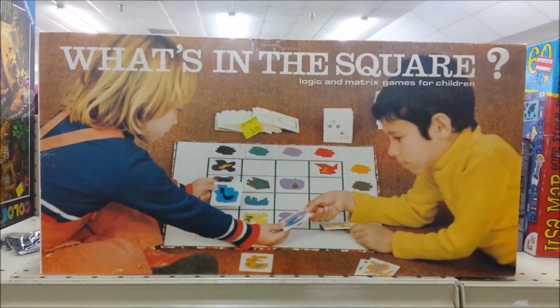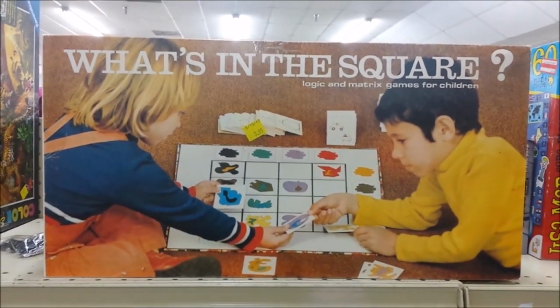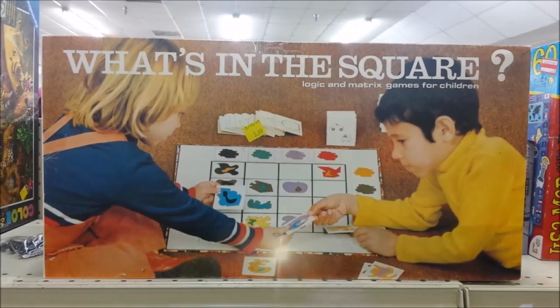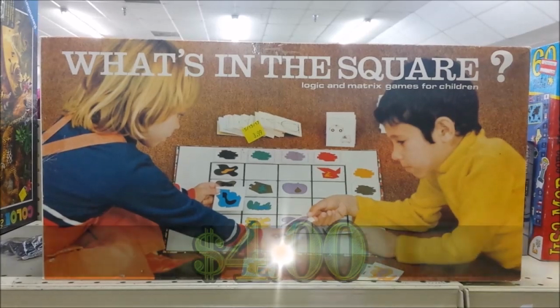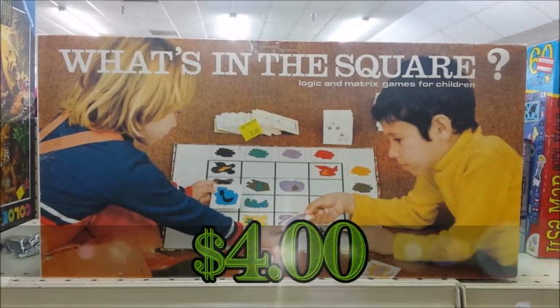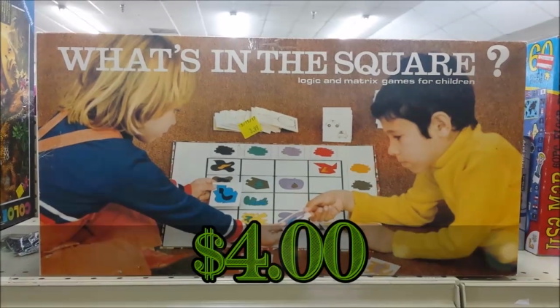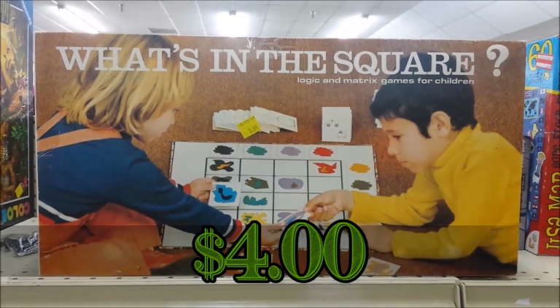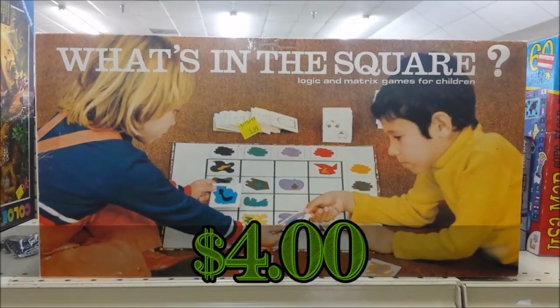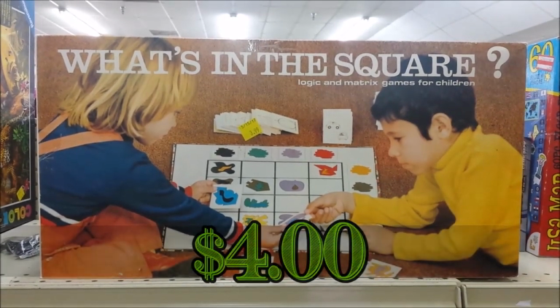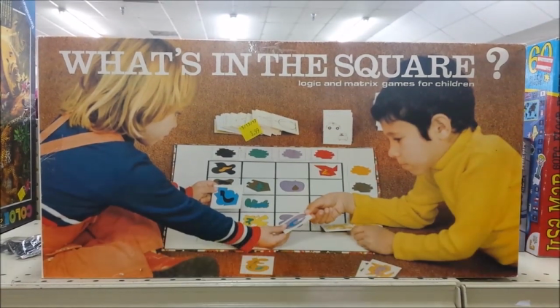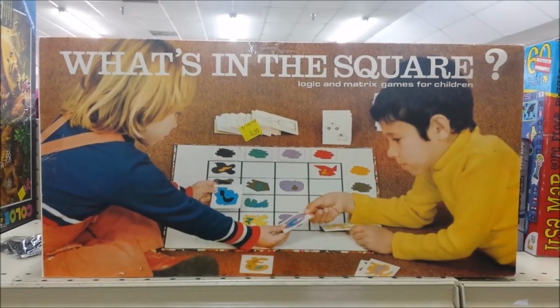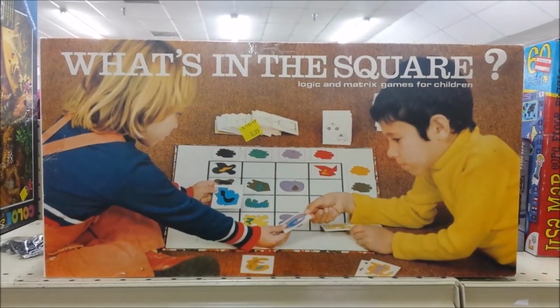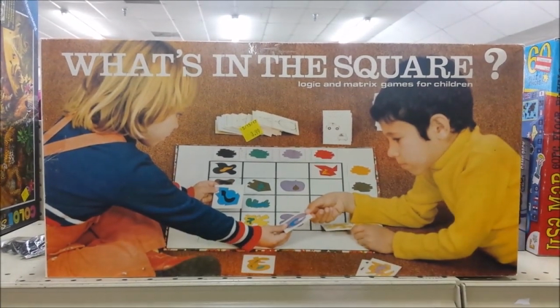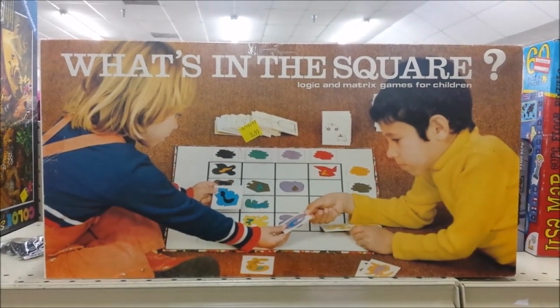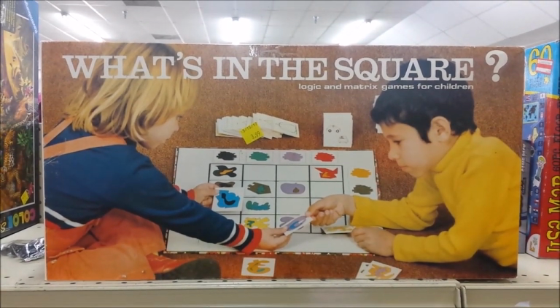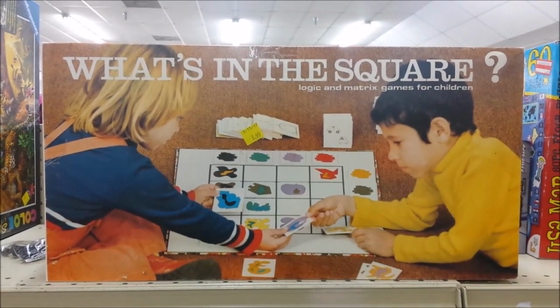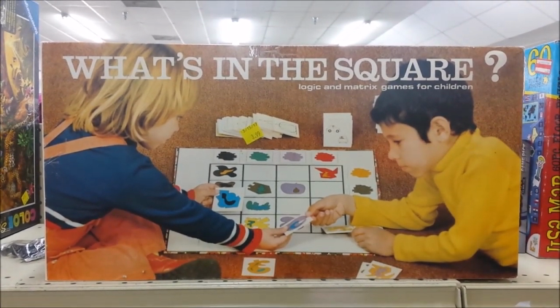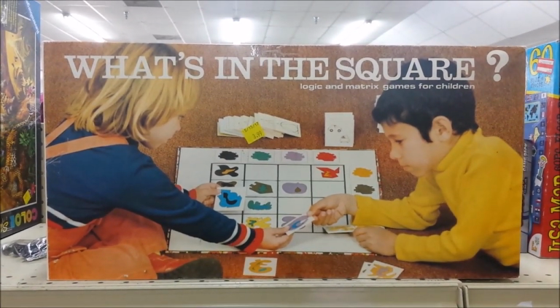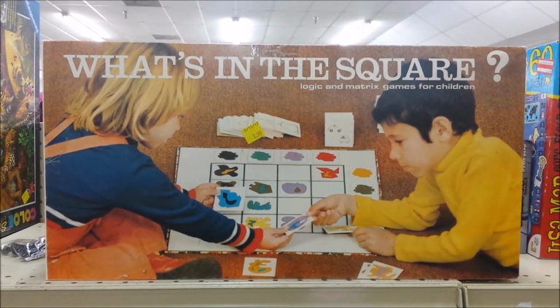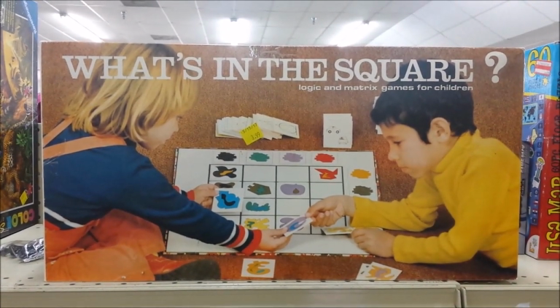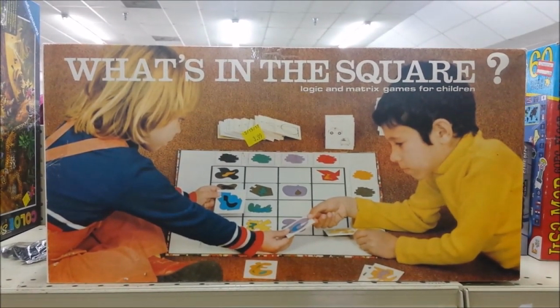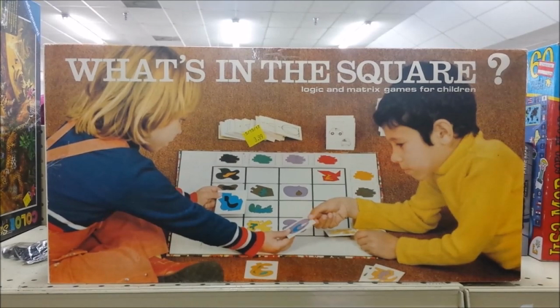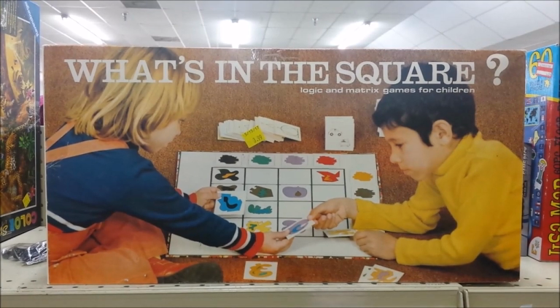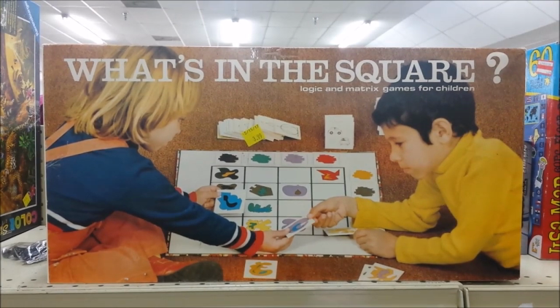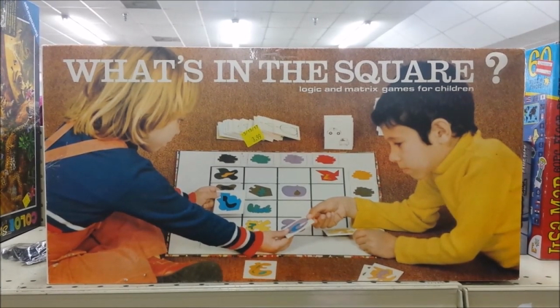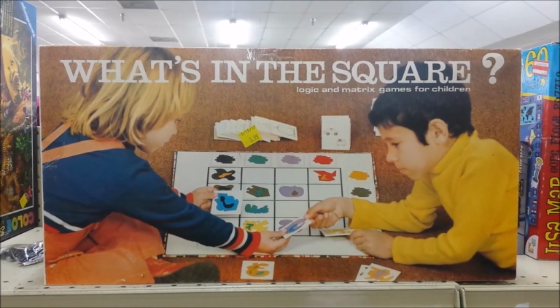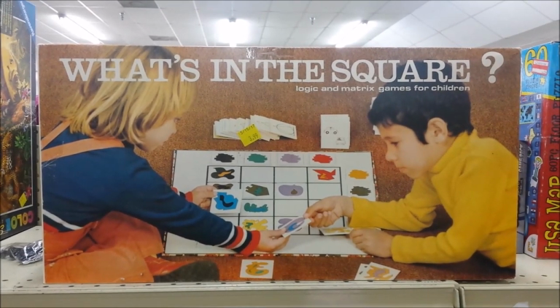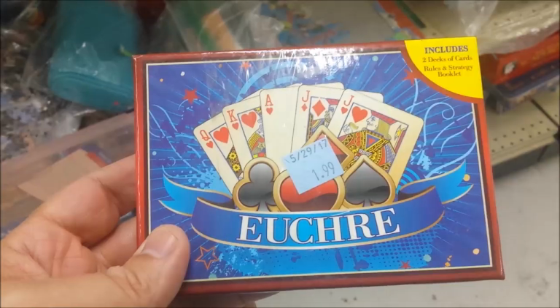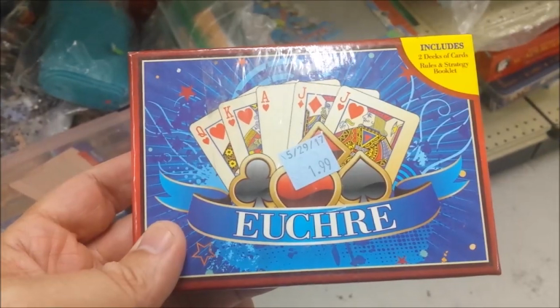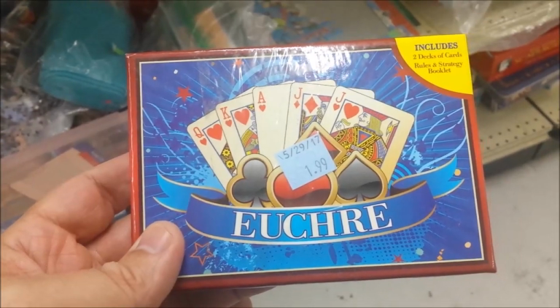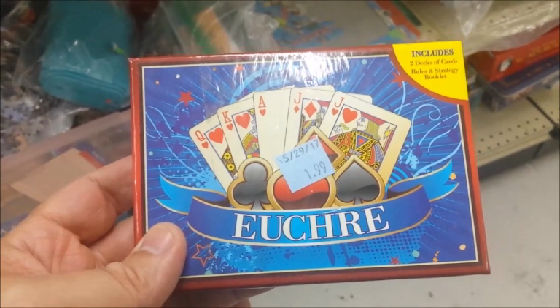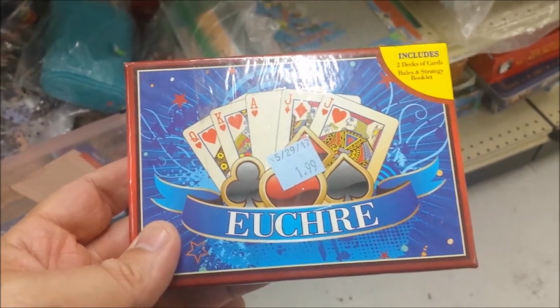Here's a game called What's in the Square. This is a kids game and this one does not go for much, and they want a little bit too much for this in my opinion, so I'm going to leave this here for the kiddos.